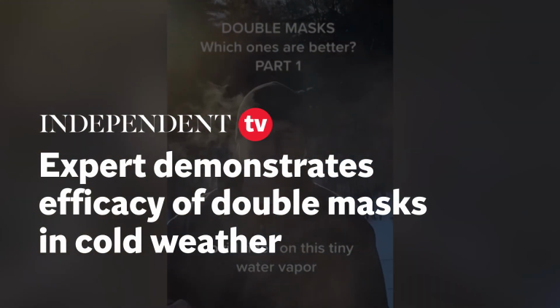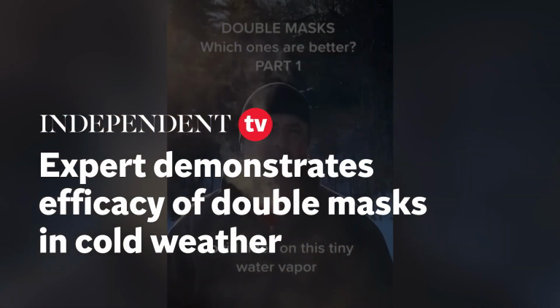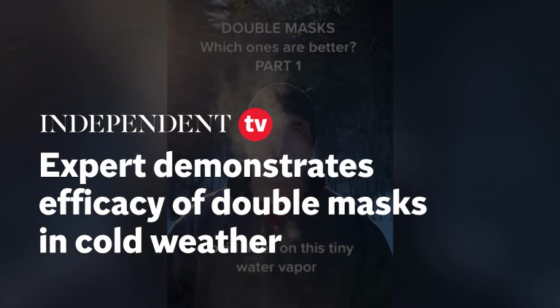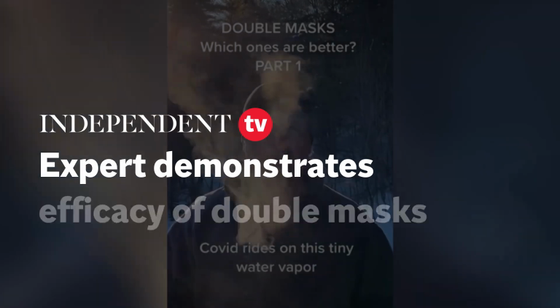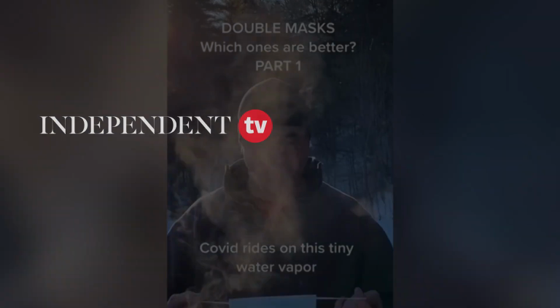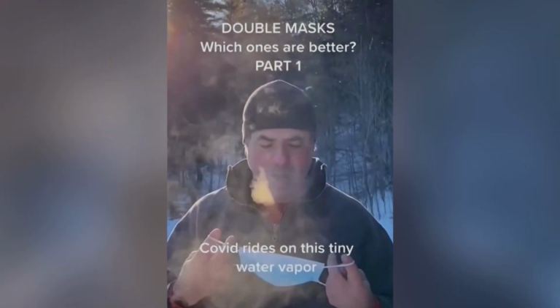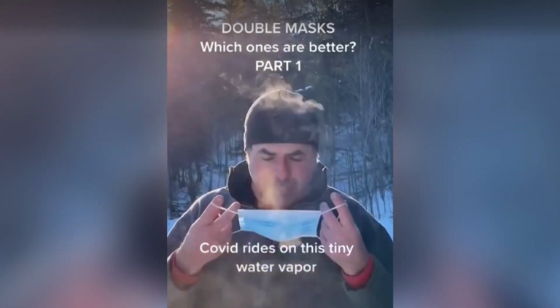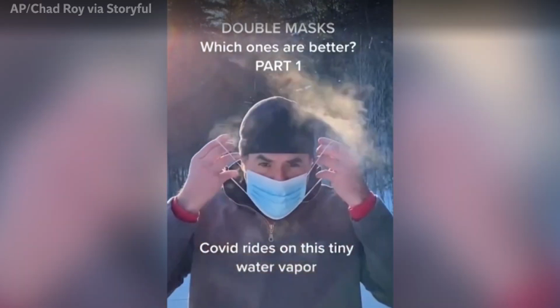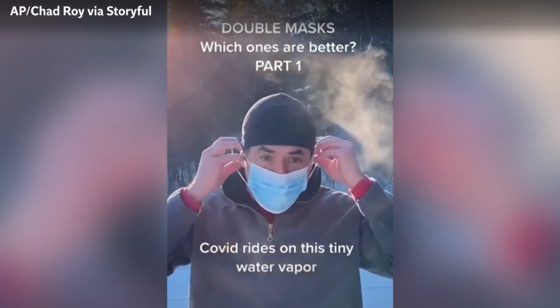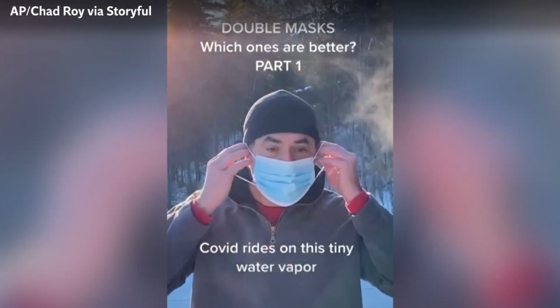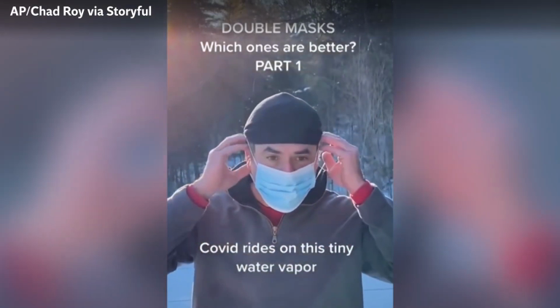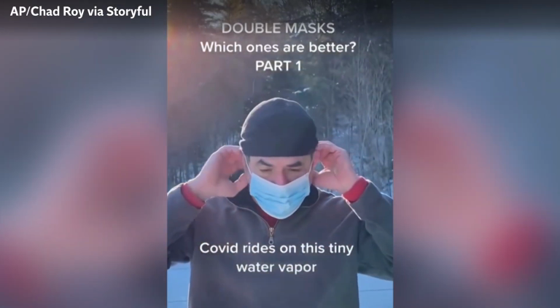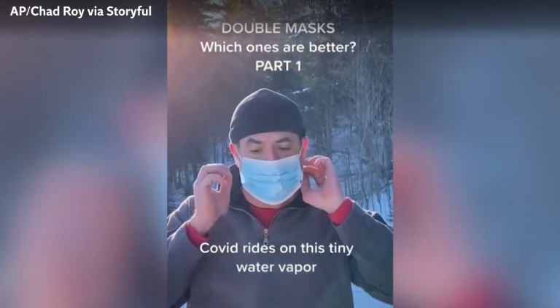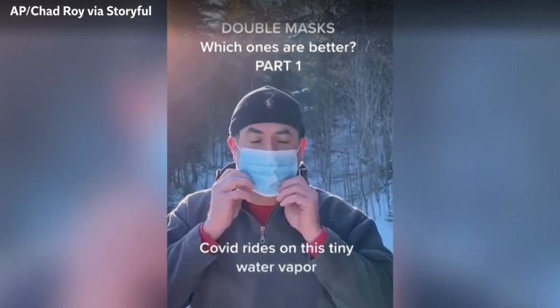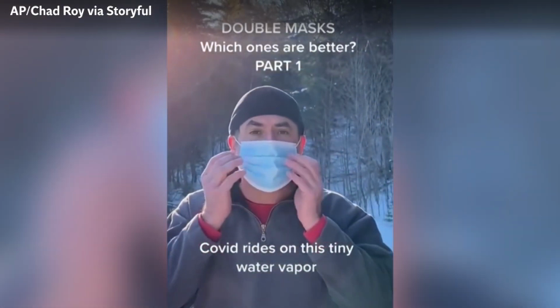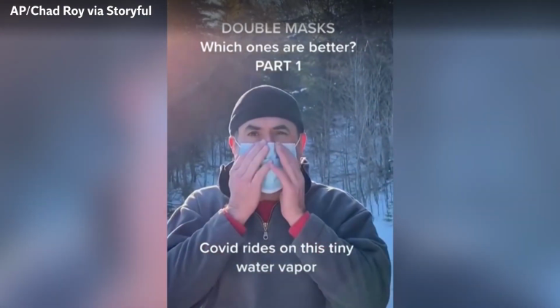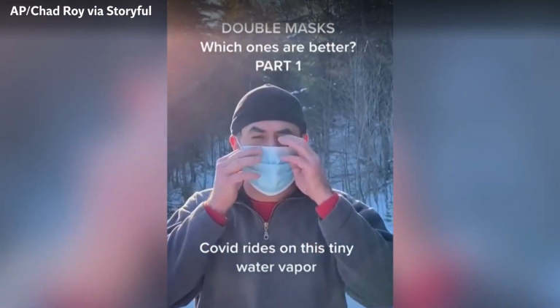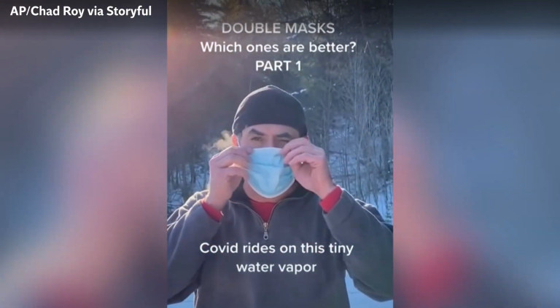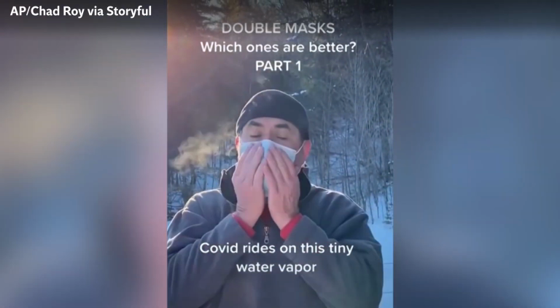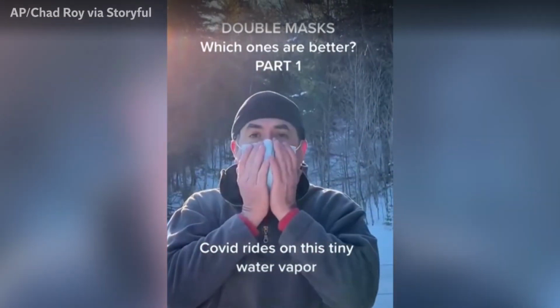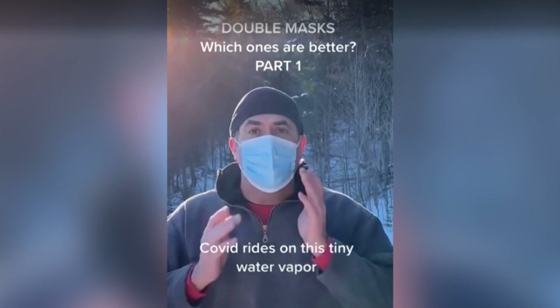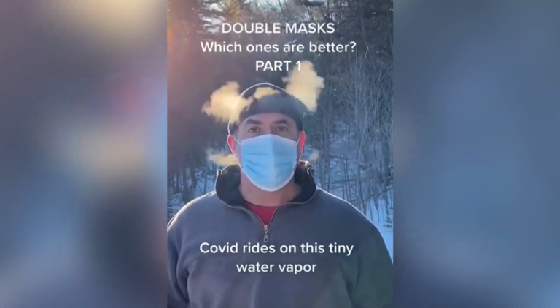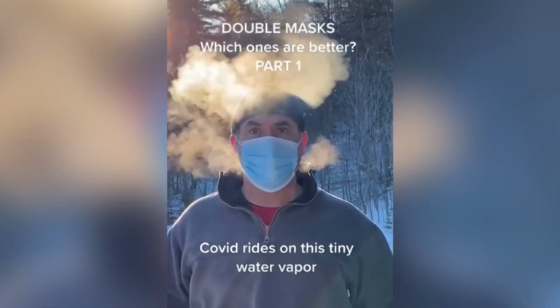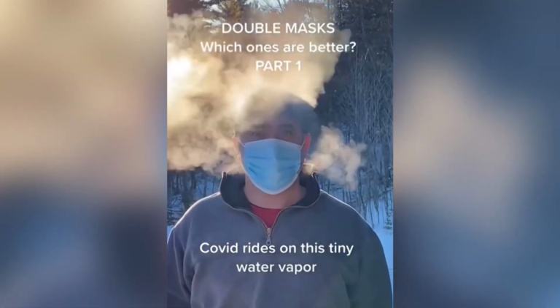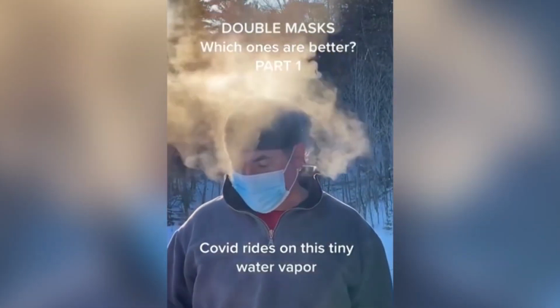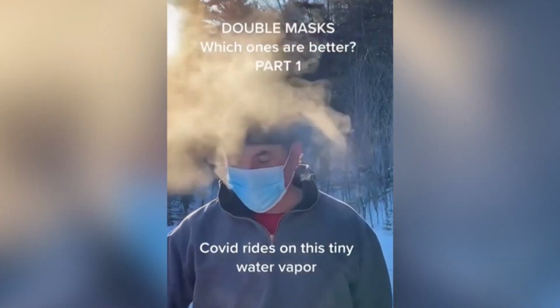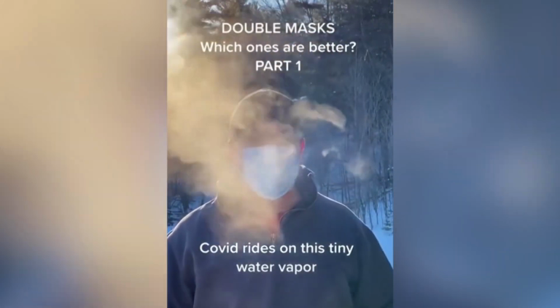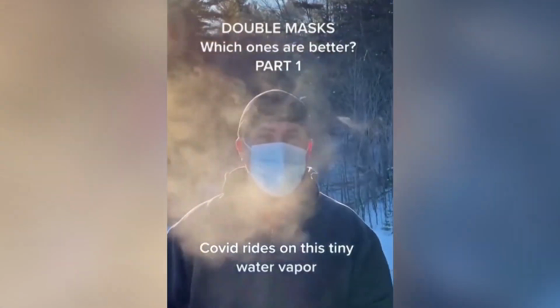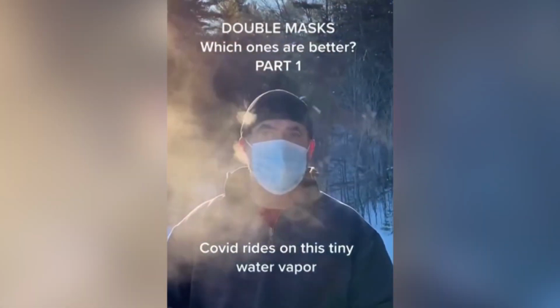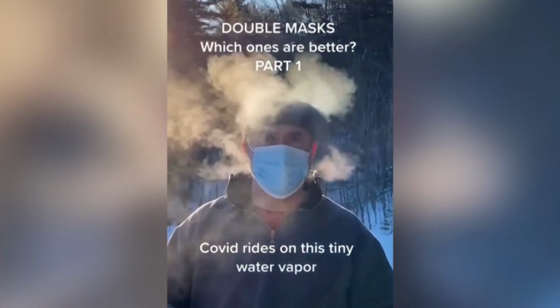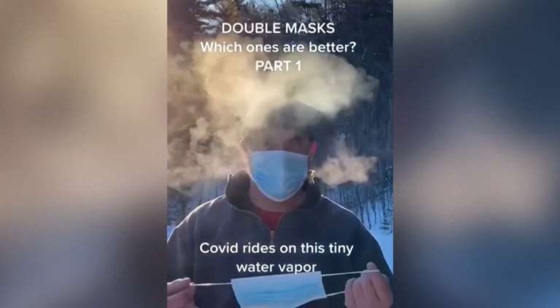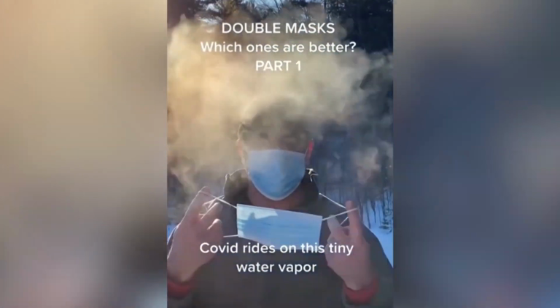First, we're going to do the hospital masks, three-ply. Here's one. Here's two.